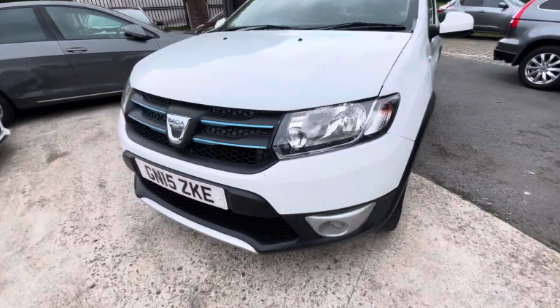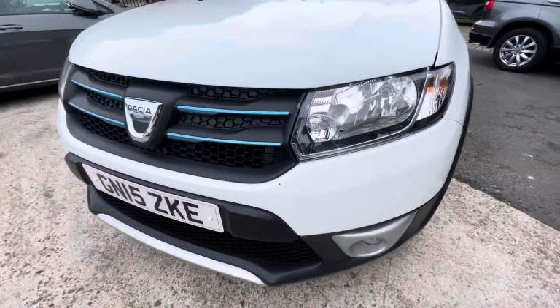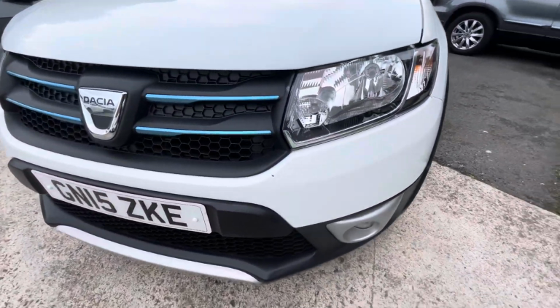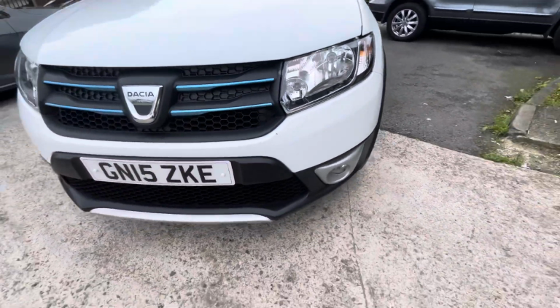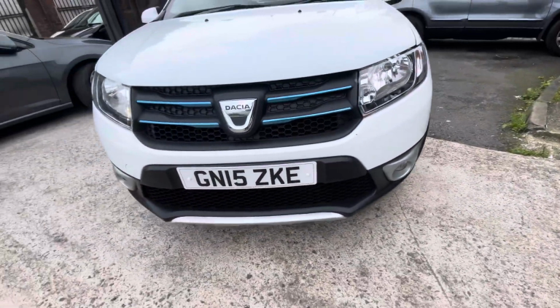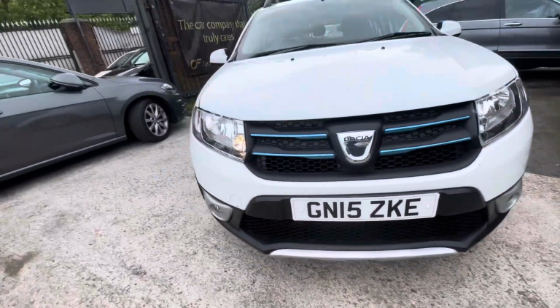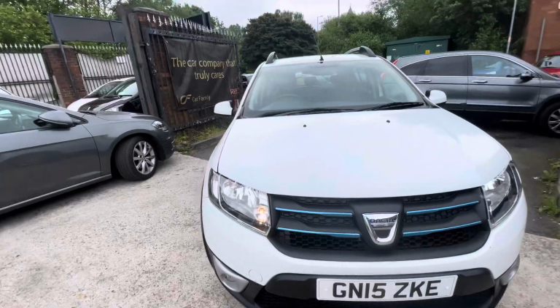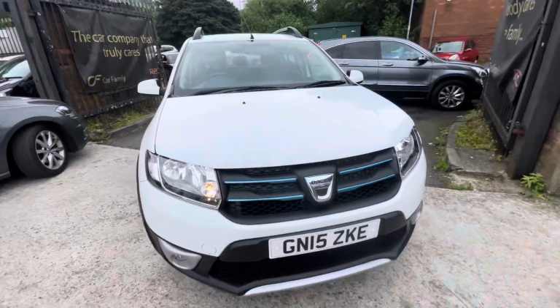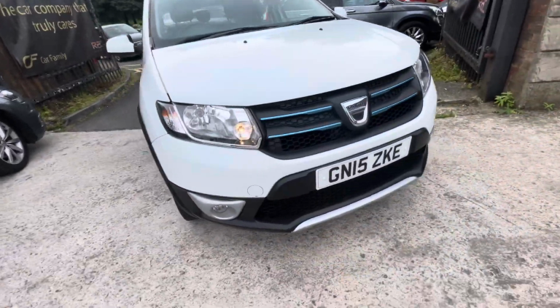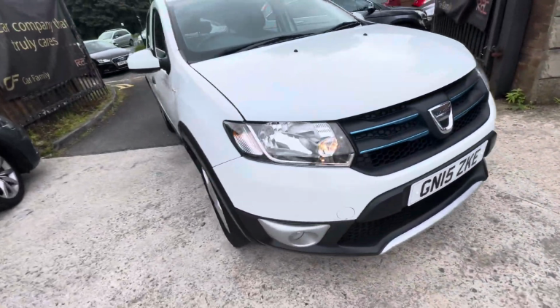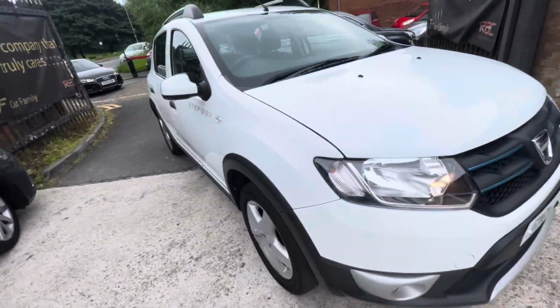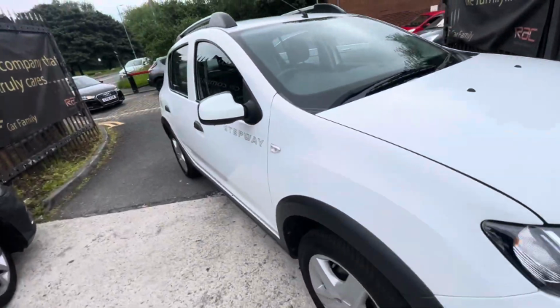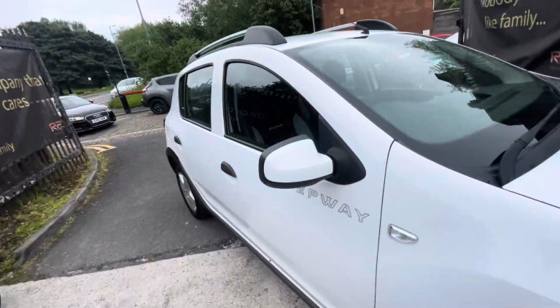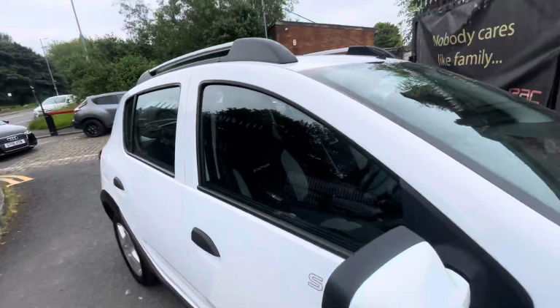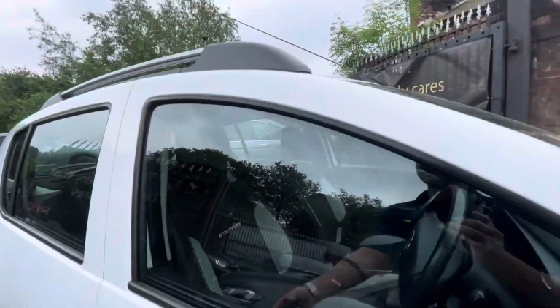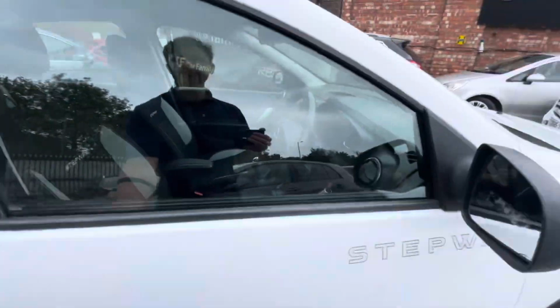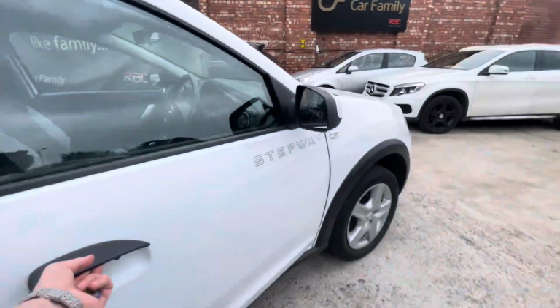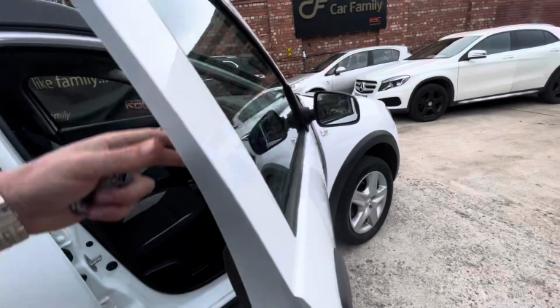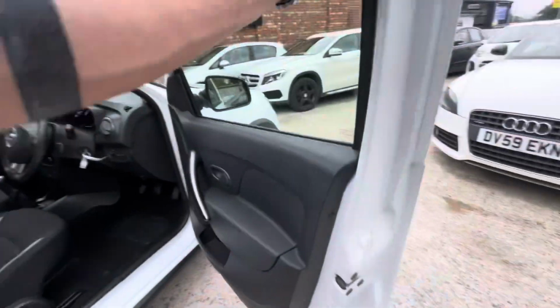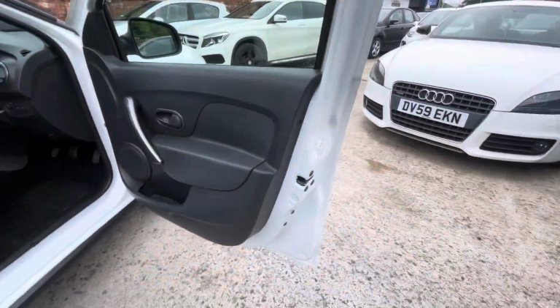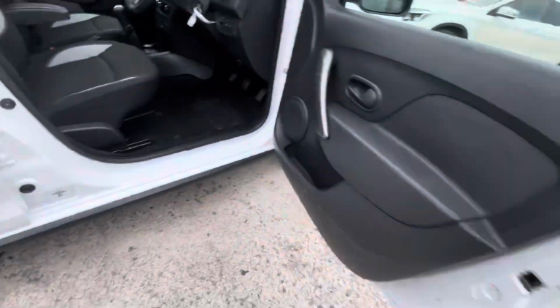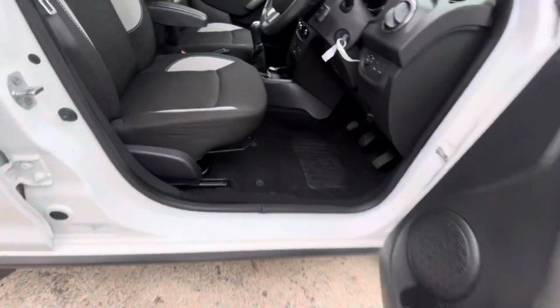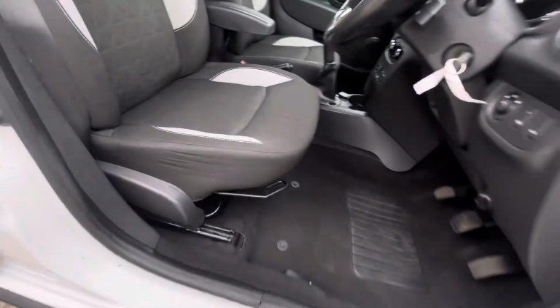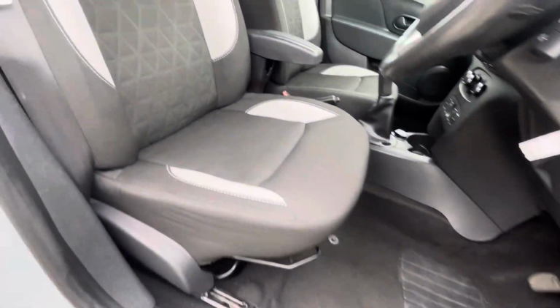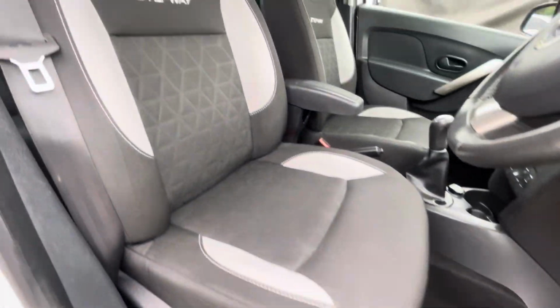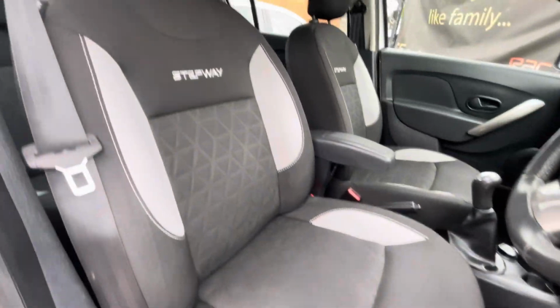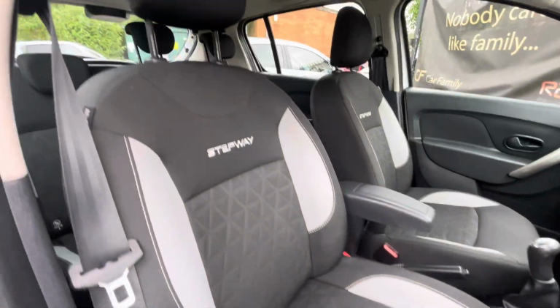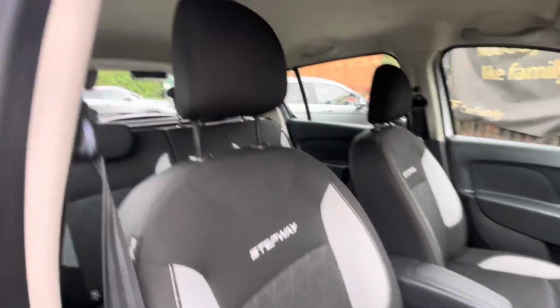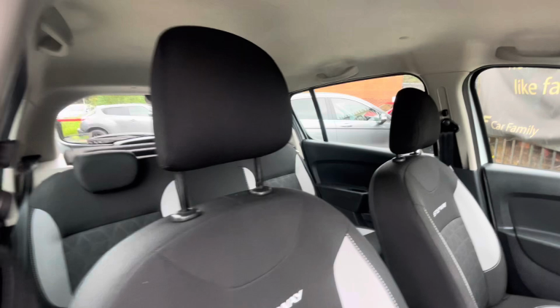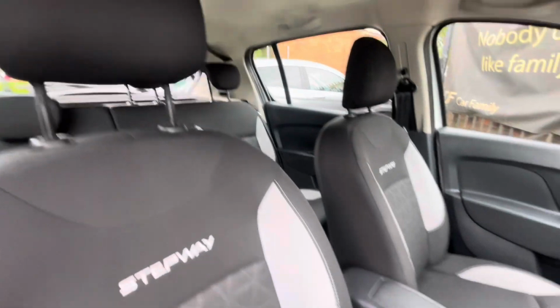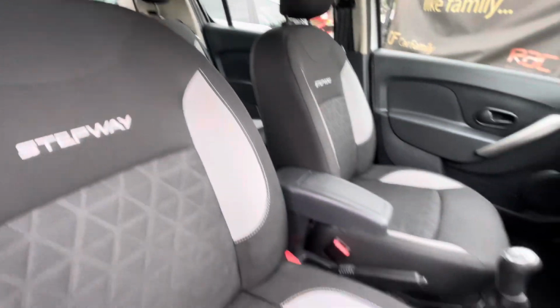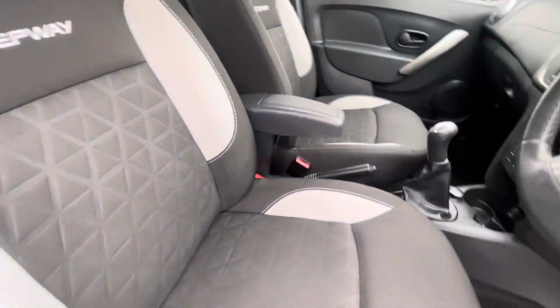And then you do have a little stone chip there on the front bumper, but overall very nice condition. Now we'll just show you the interior, which we've just had a full valet. So as you can see, the seats are looking absolutely immaculate.